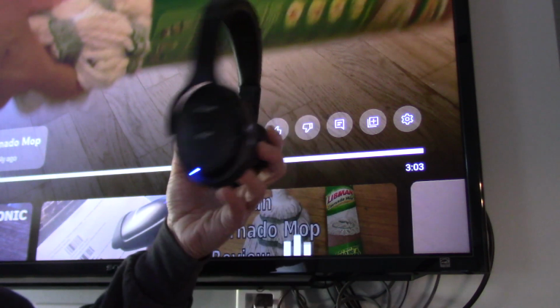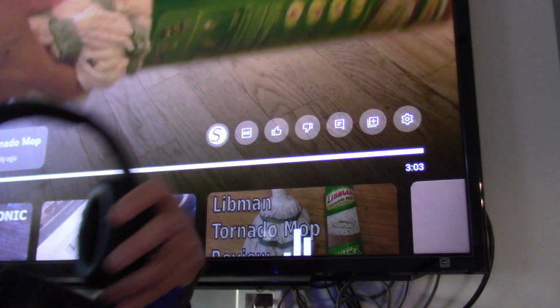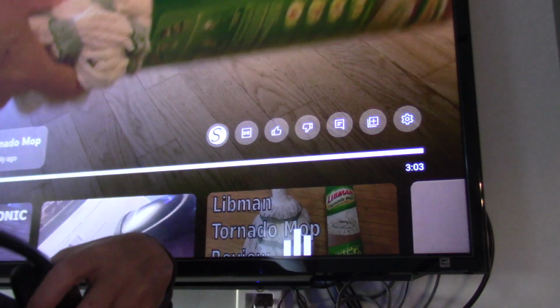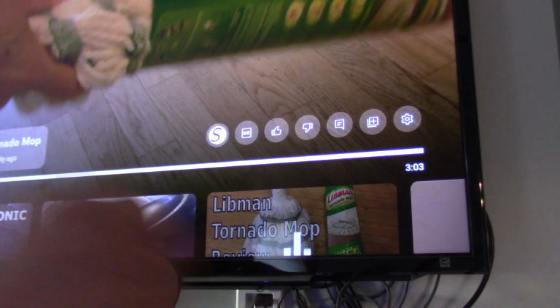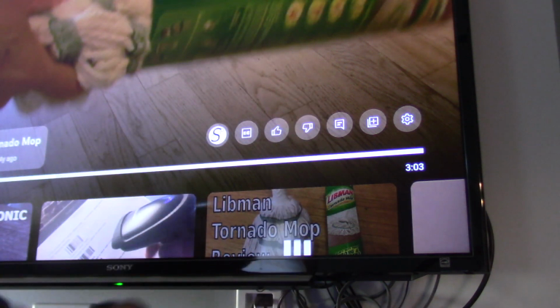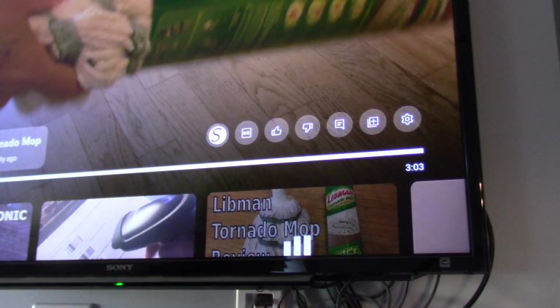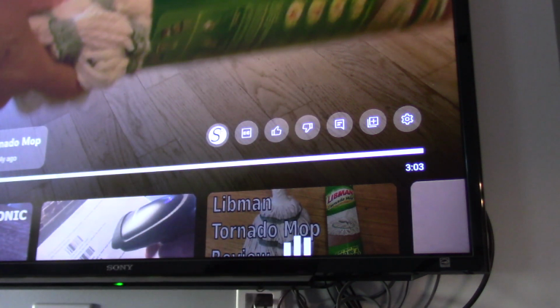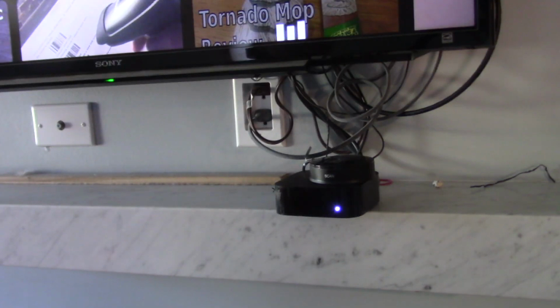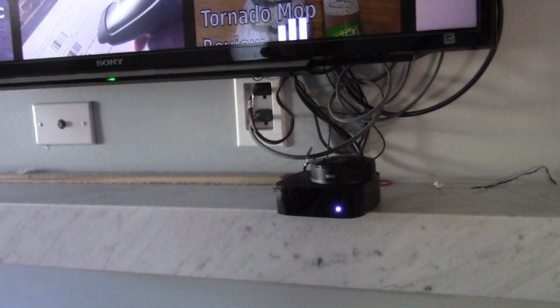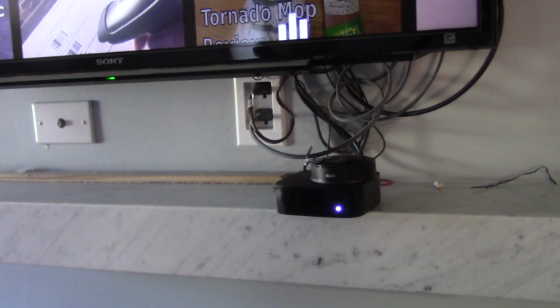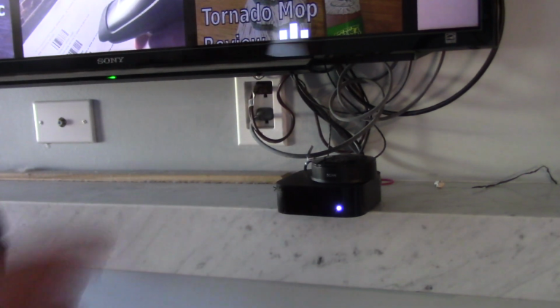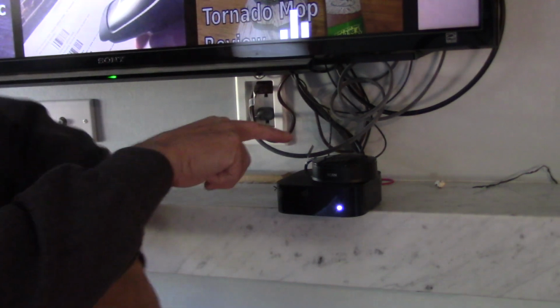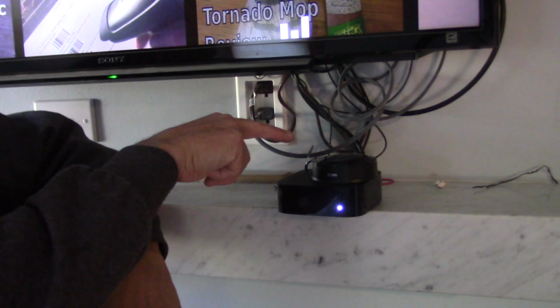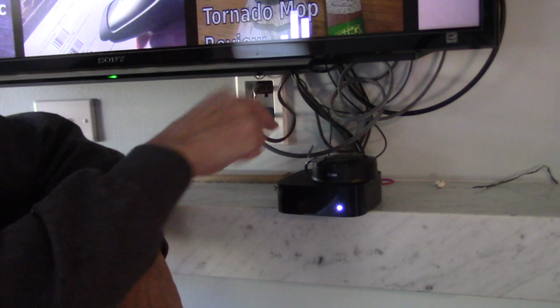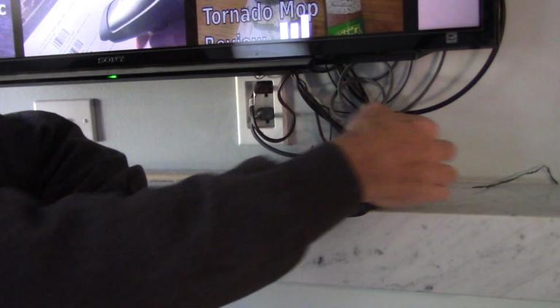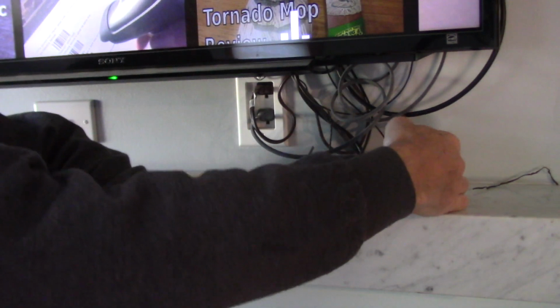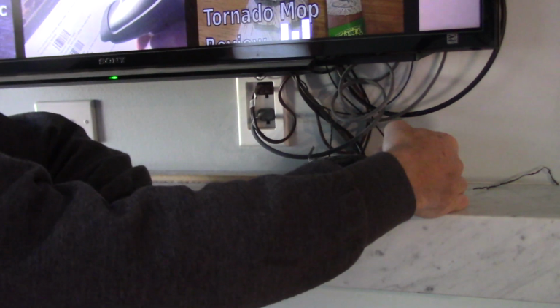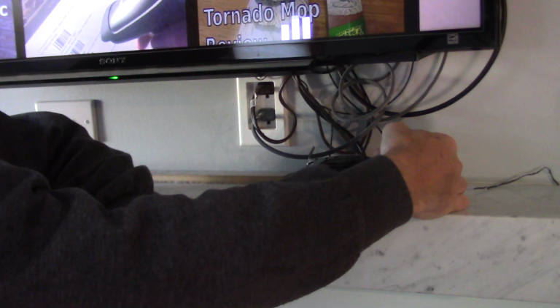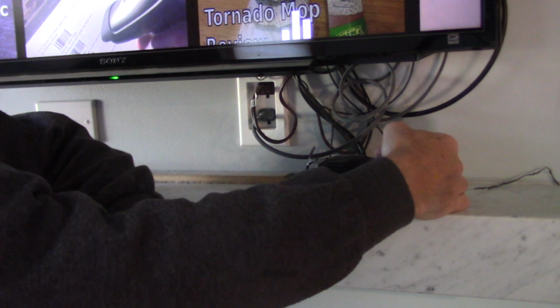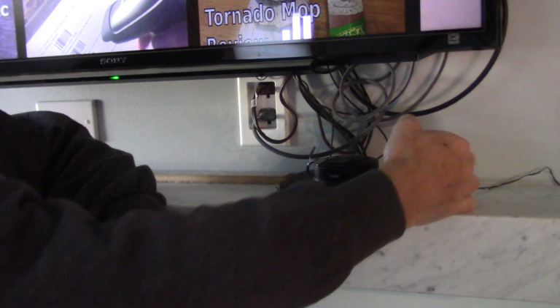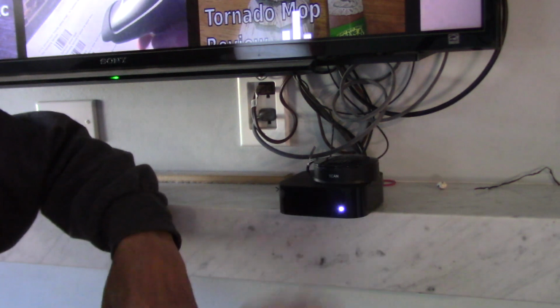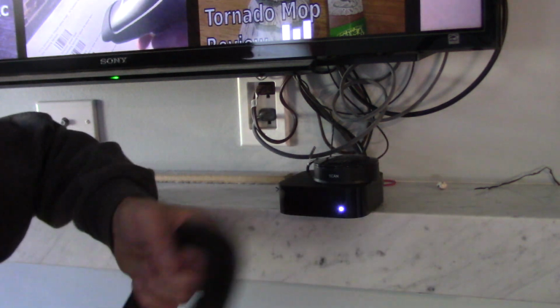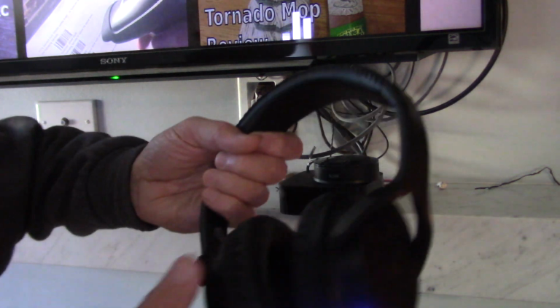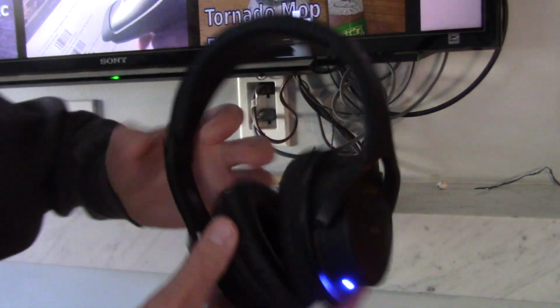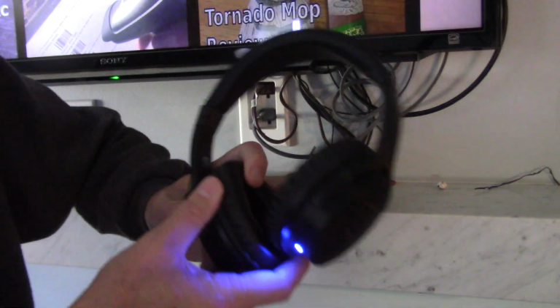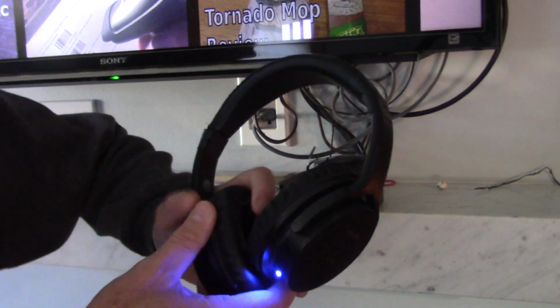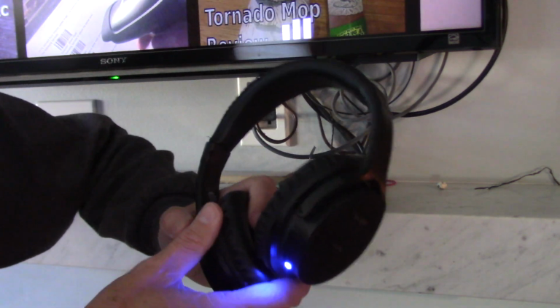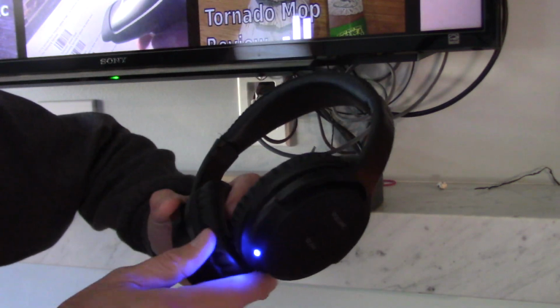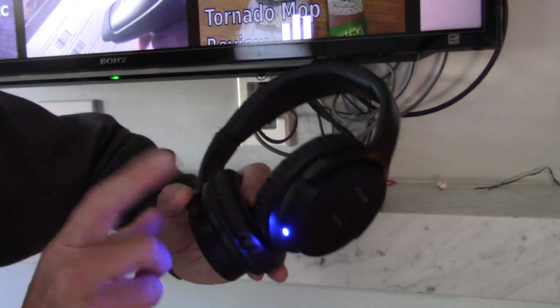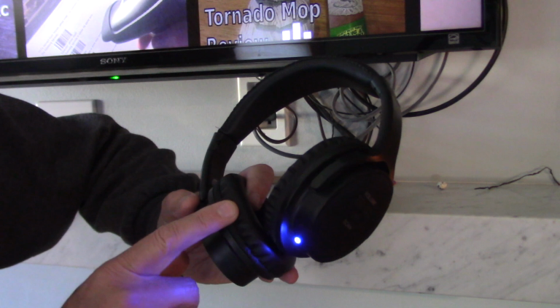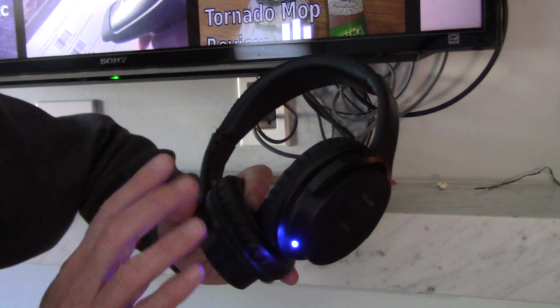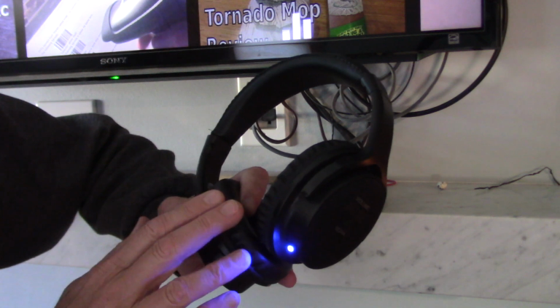You just install this little transmitter, and it has a power supply input and an optical audio input. It's very simple, and these are rechargeable — it's really handy.